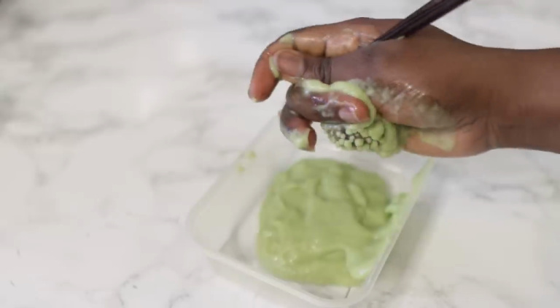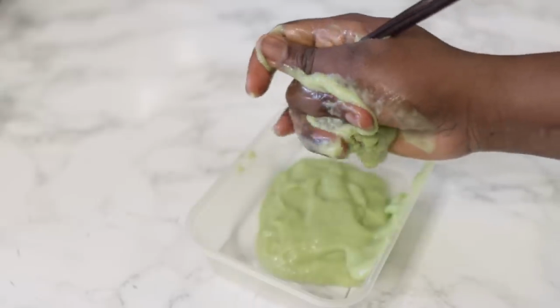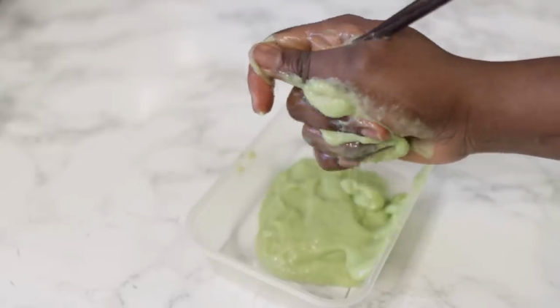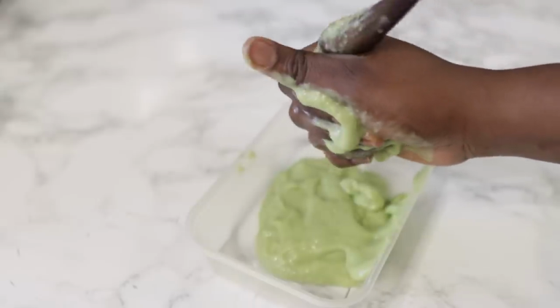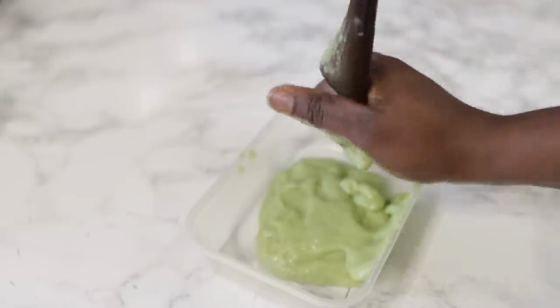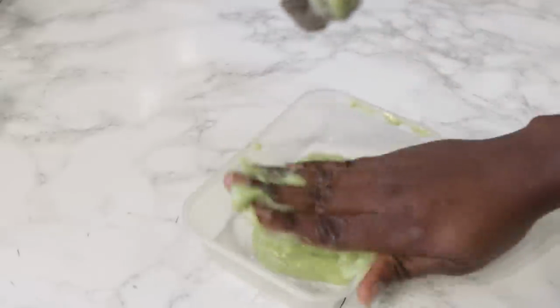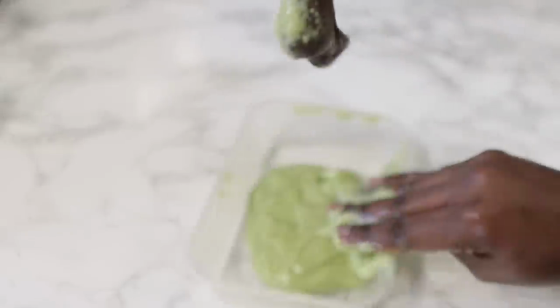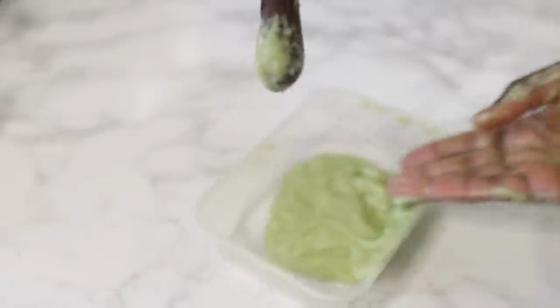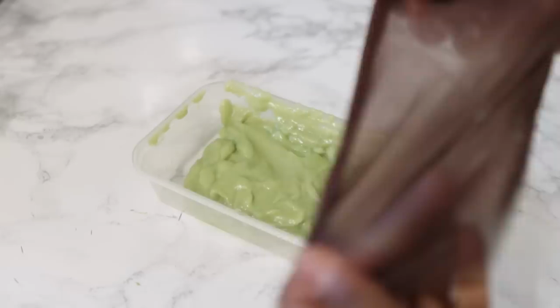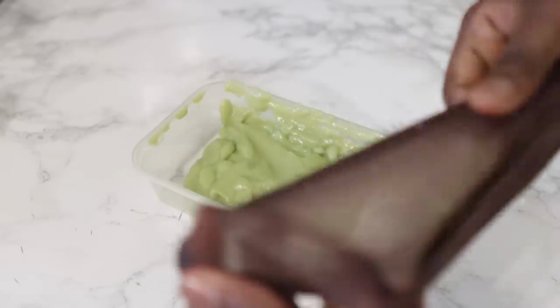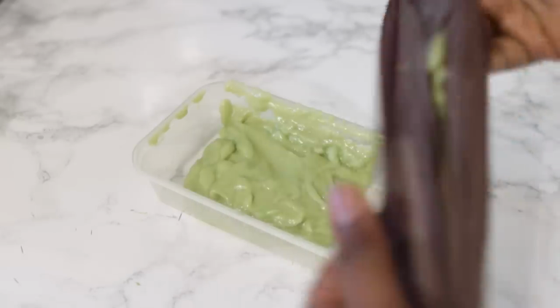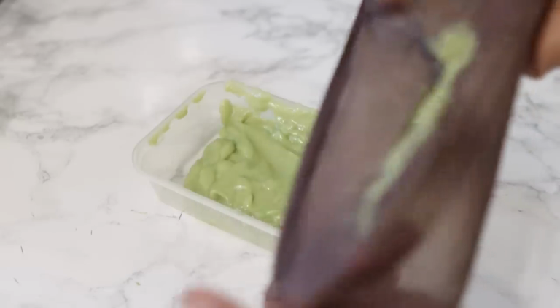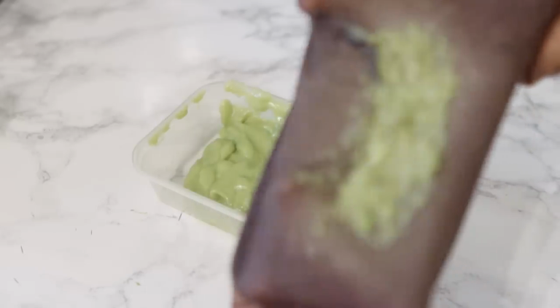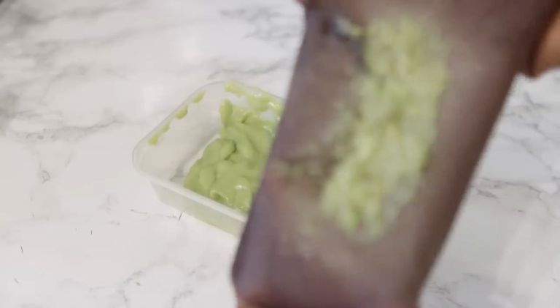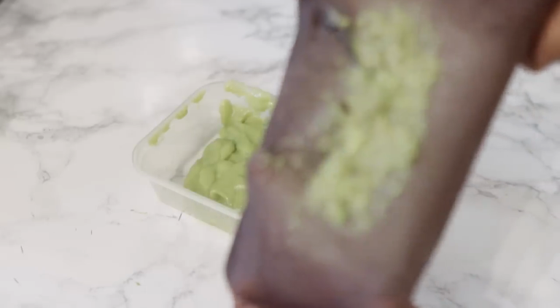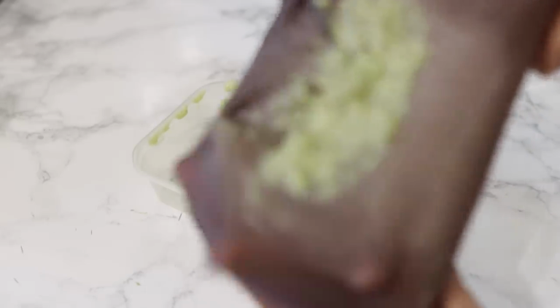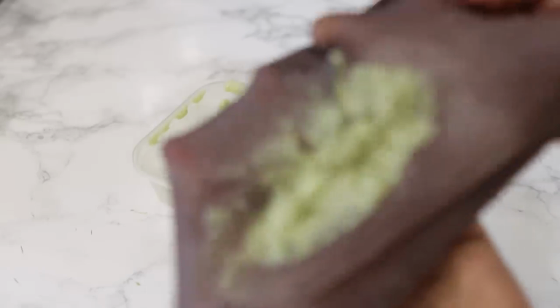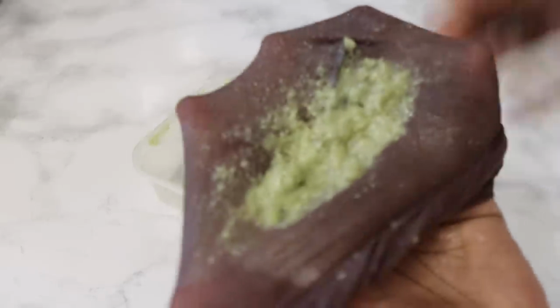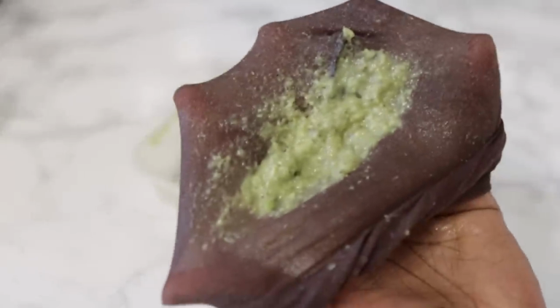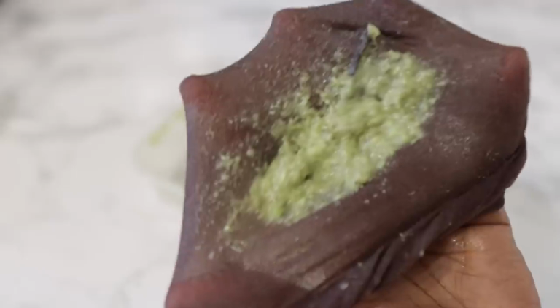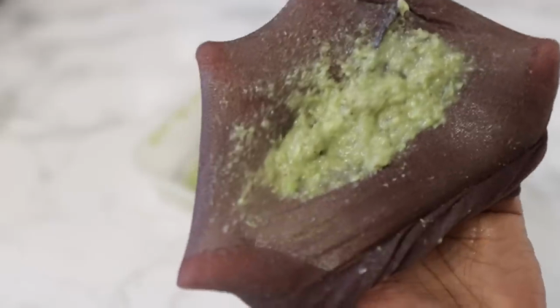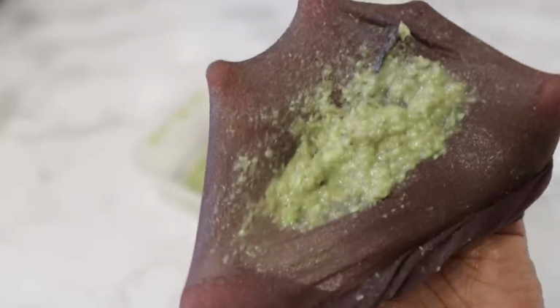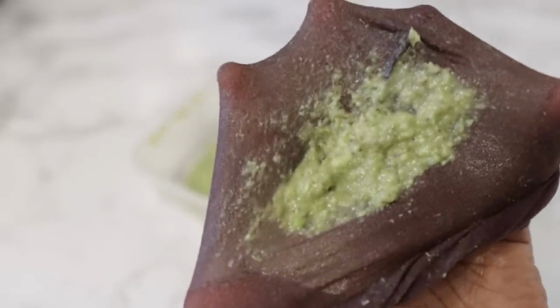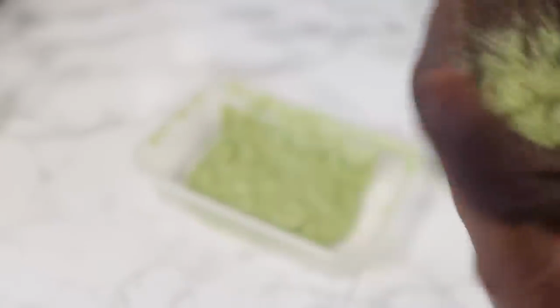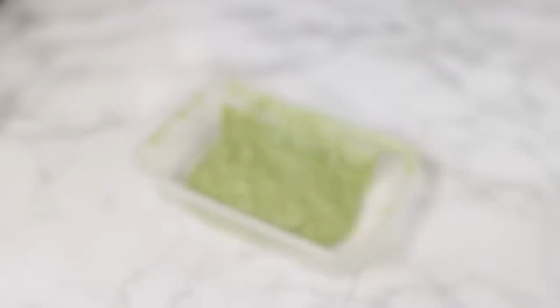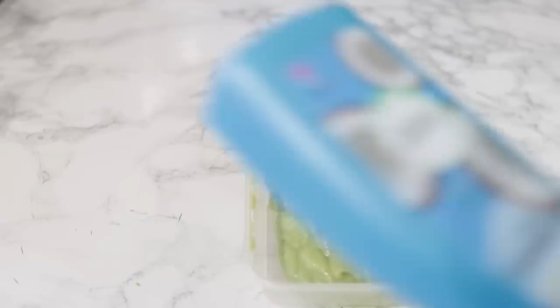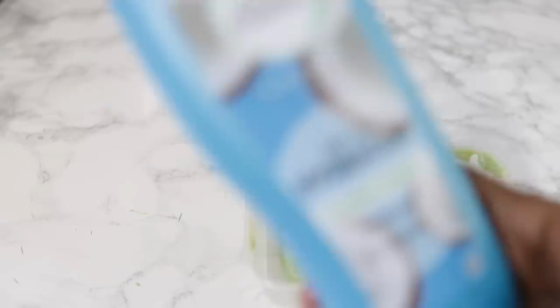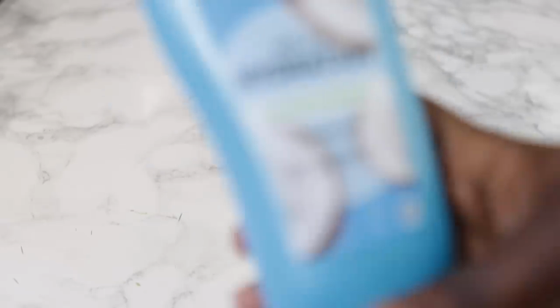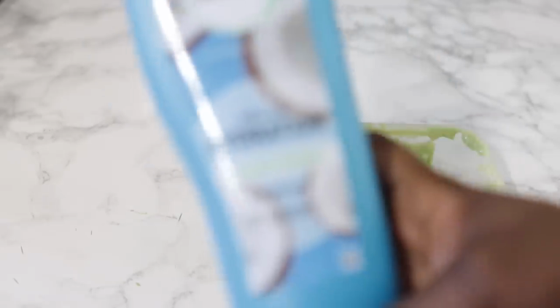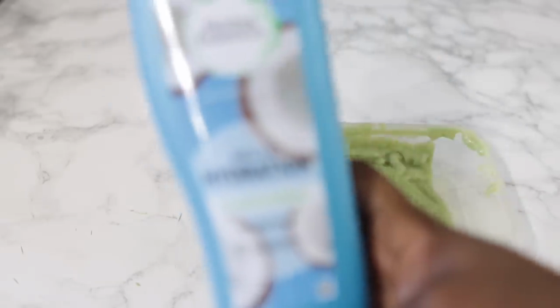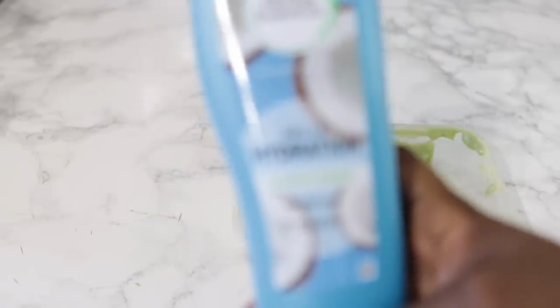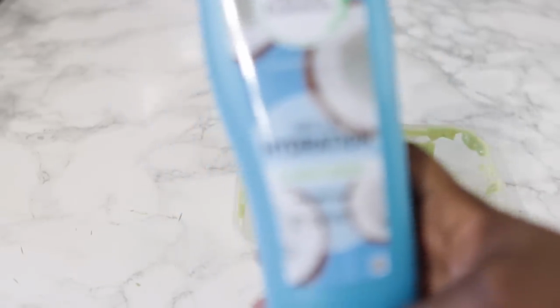I'm going to show you the part that is left behind so you can have an idea of what would get stuck in your hair if you don't do this process. Look at that — this is essentially what I will be throwing away. But if I did not strain it, that's what would have gone in my hair.